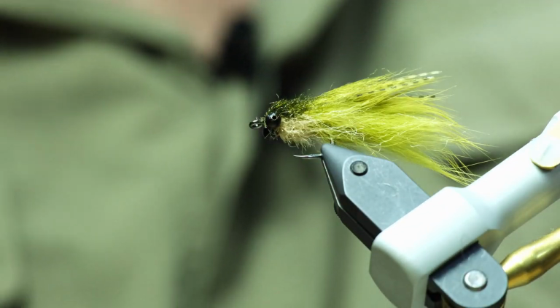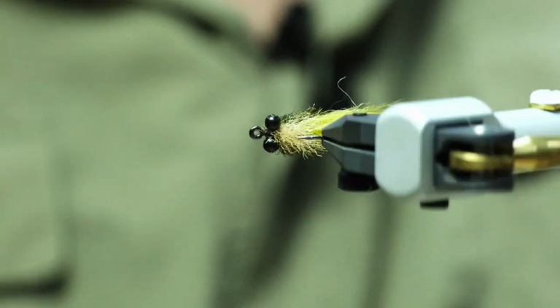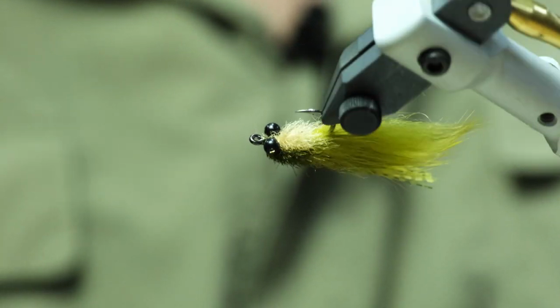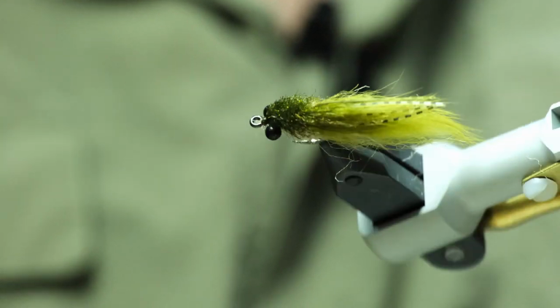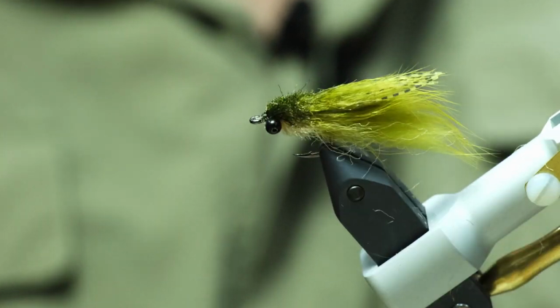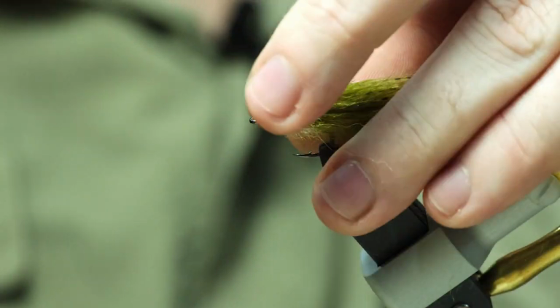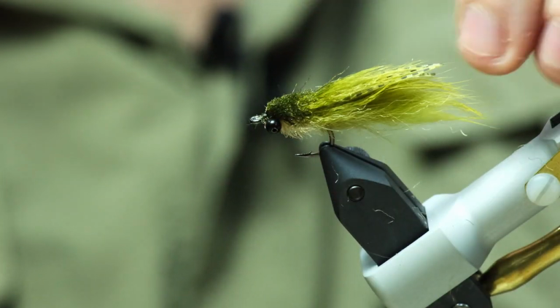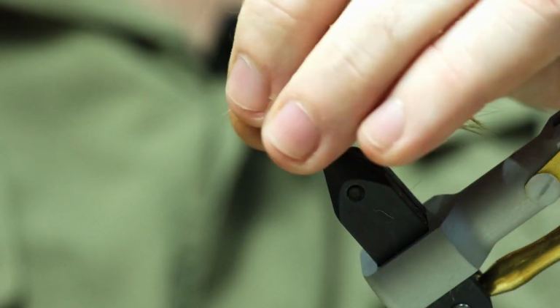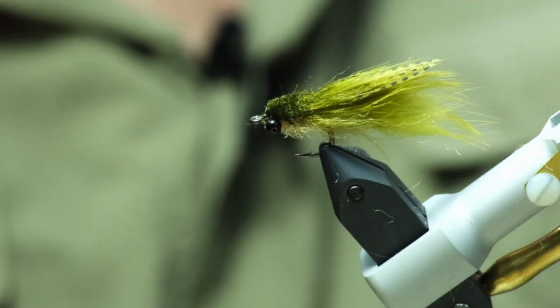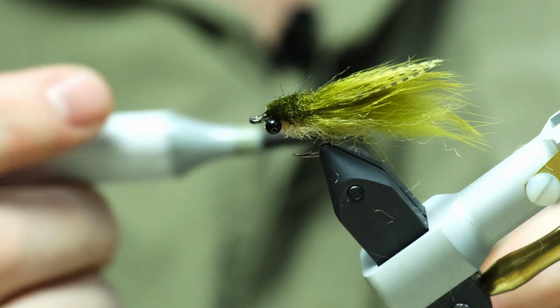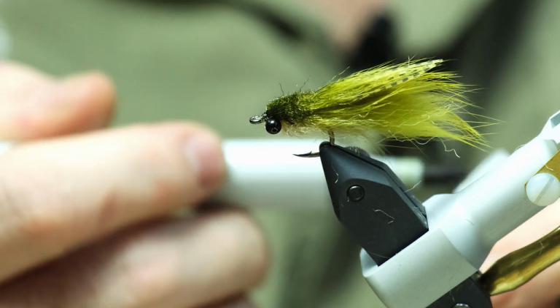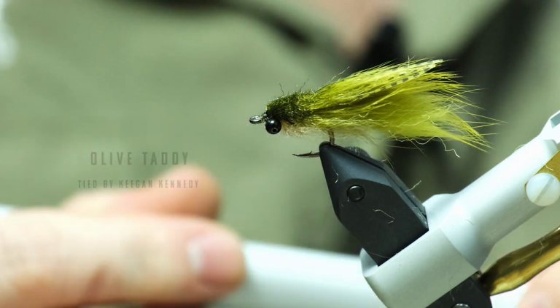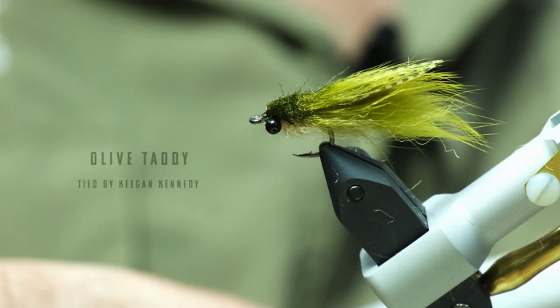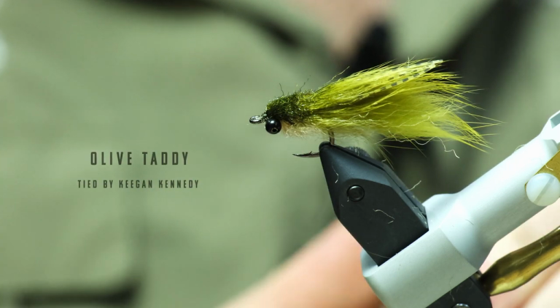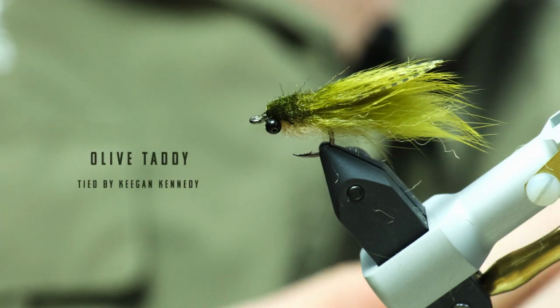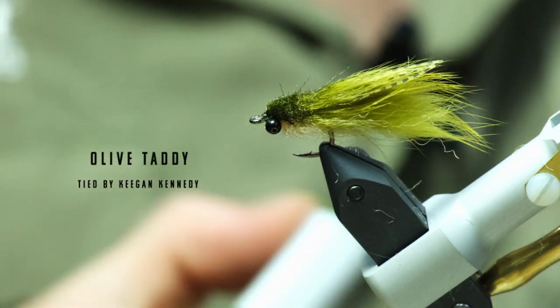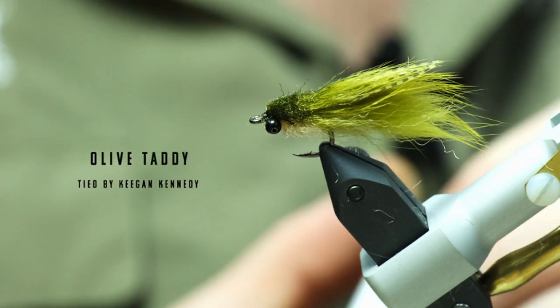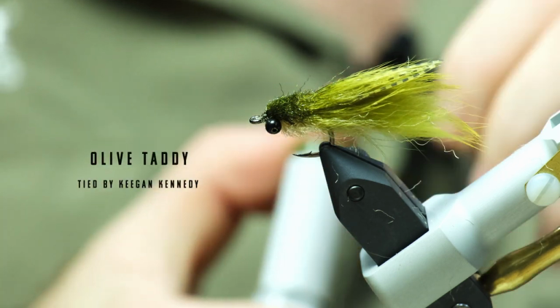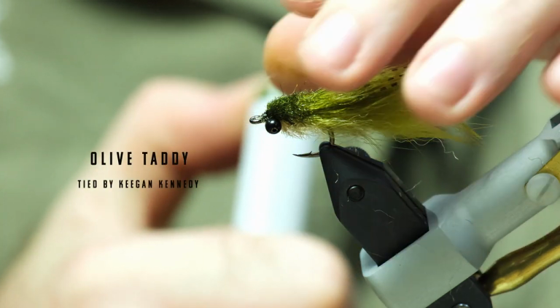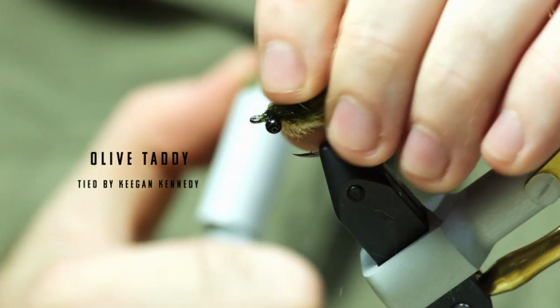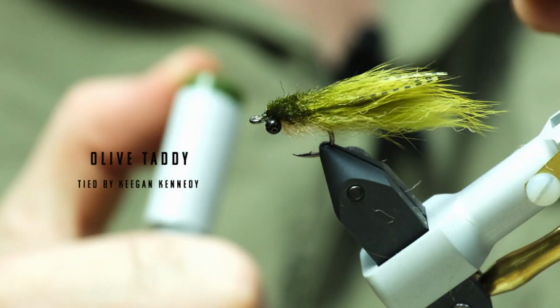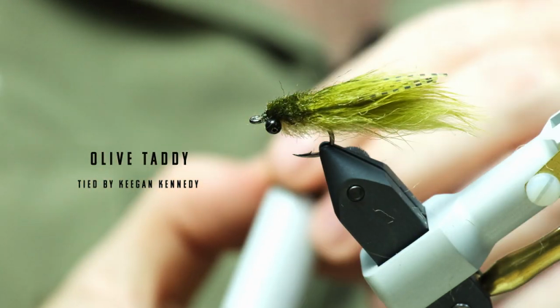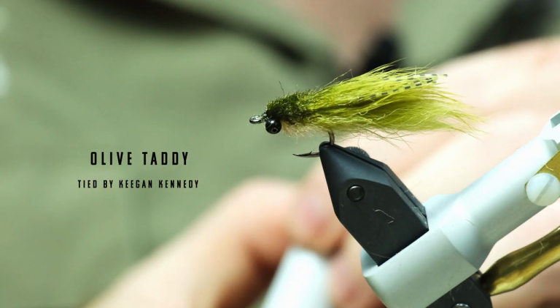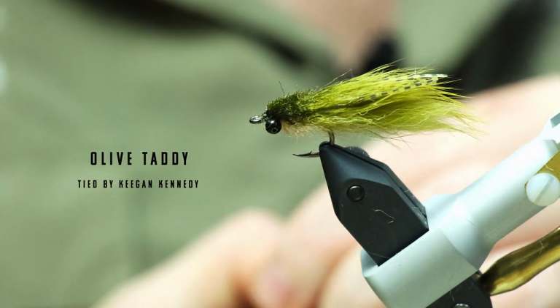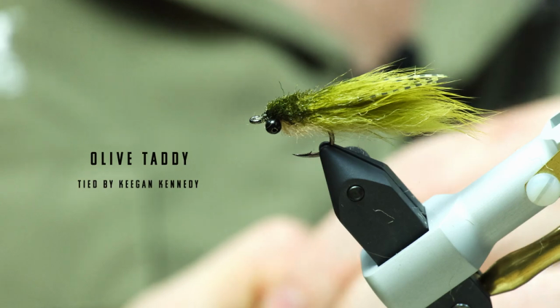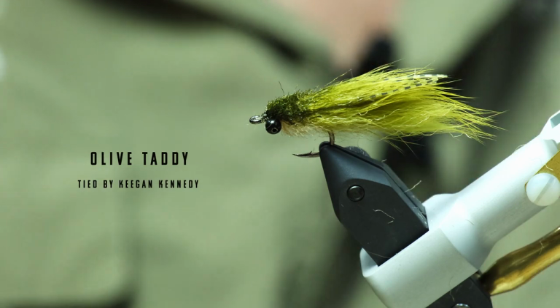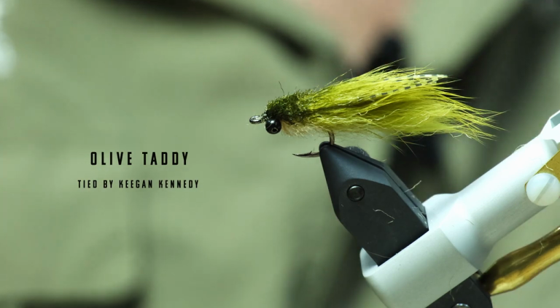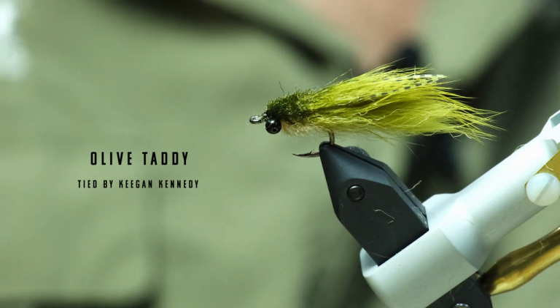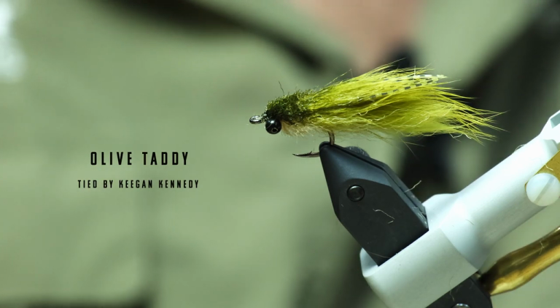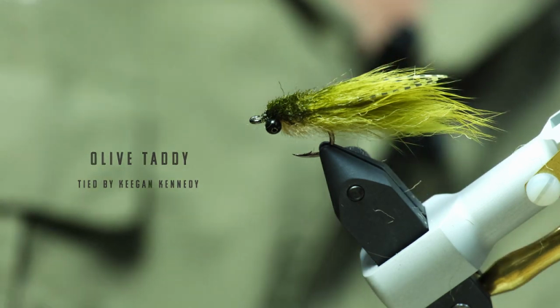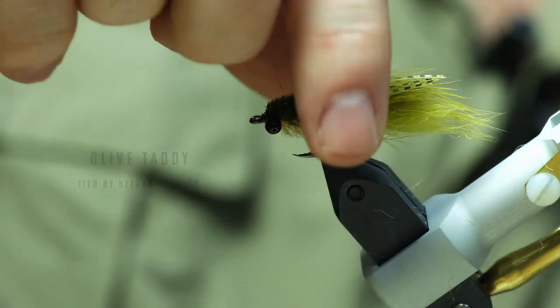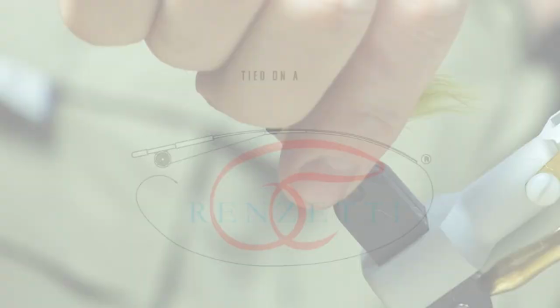And that is a very successful pattern — obviously in tadpole season coming into spring, that would be a very good pattern to use. Guys enjoy, tight lines with it. Ciao.